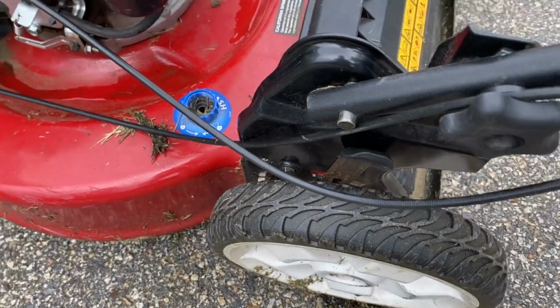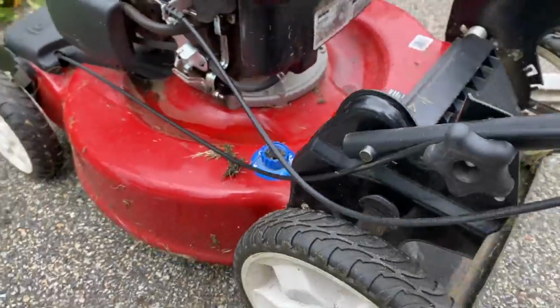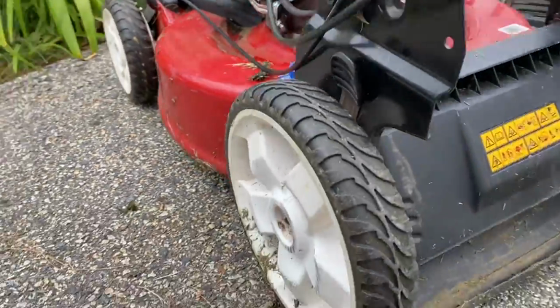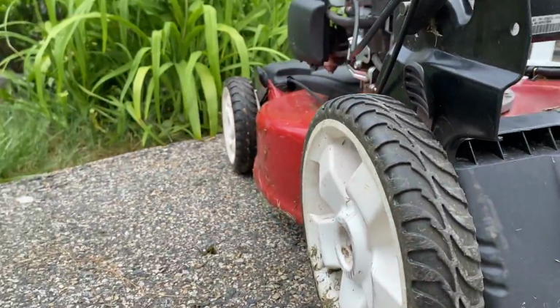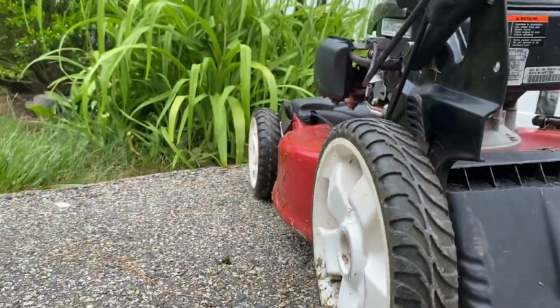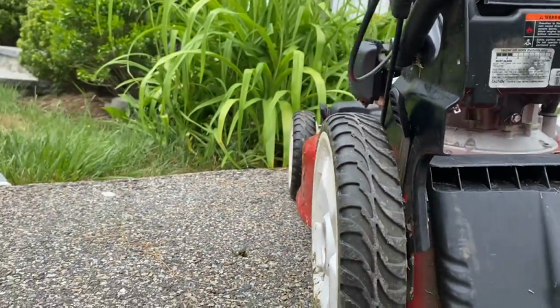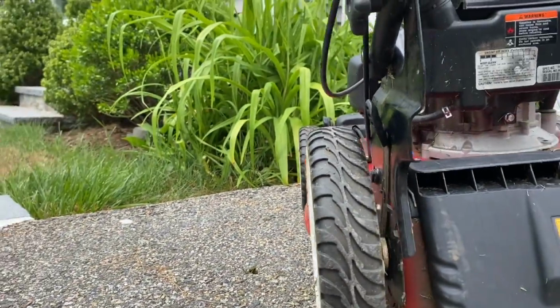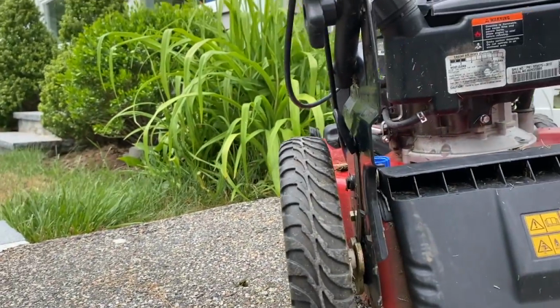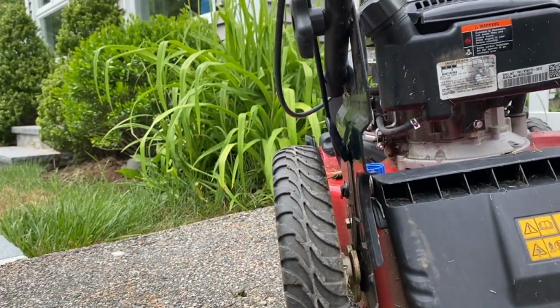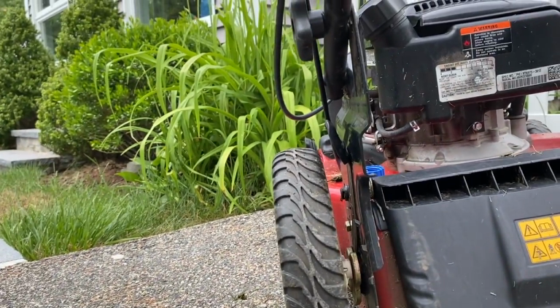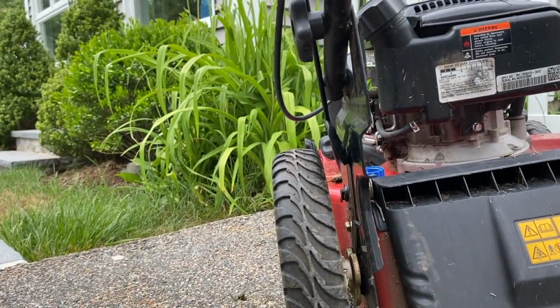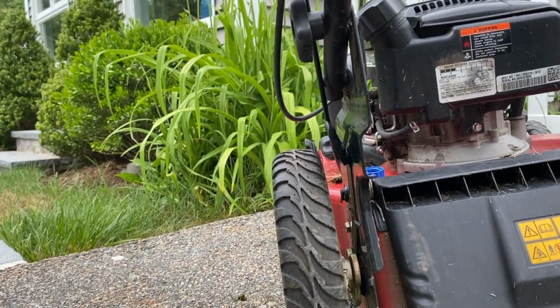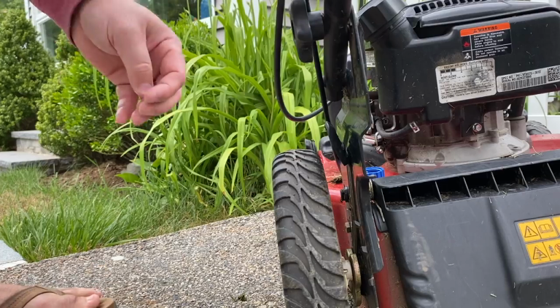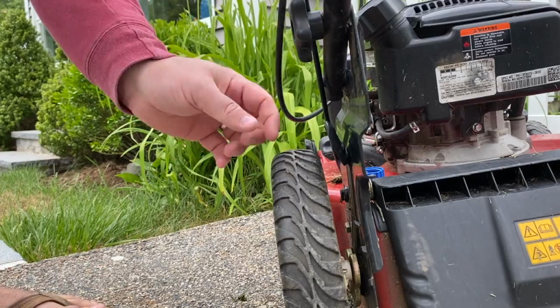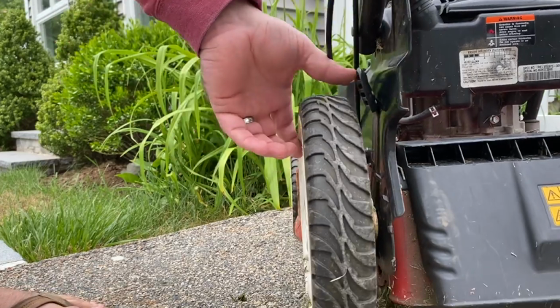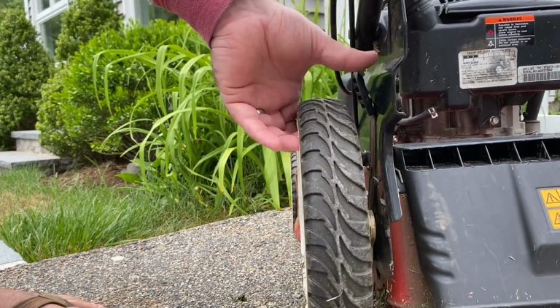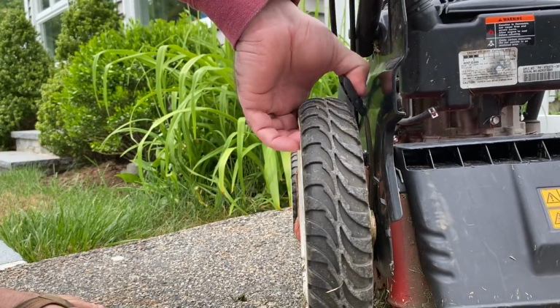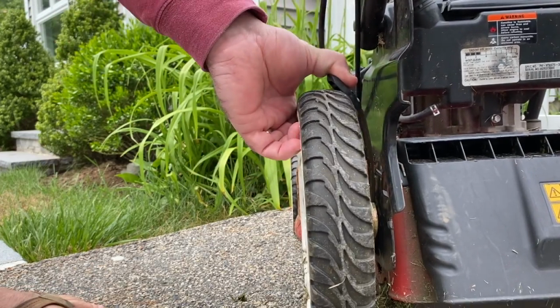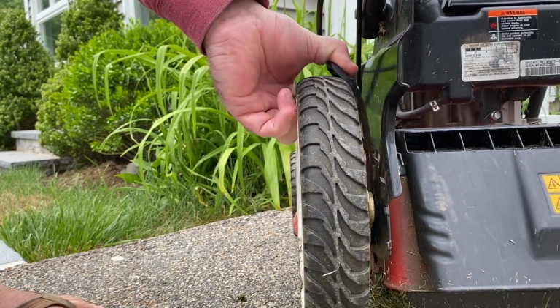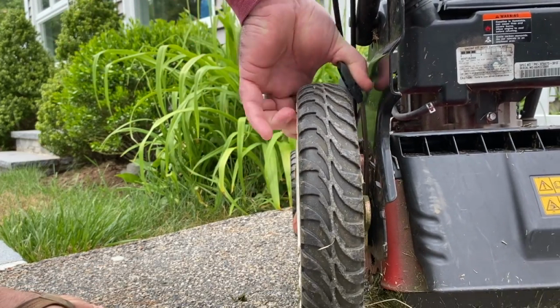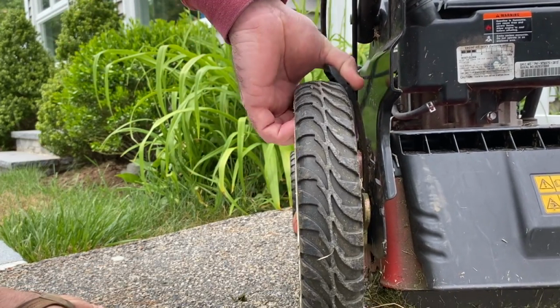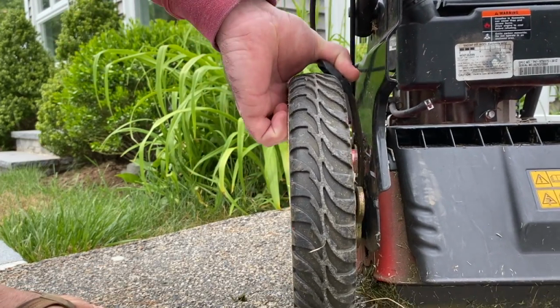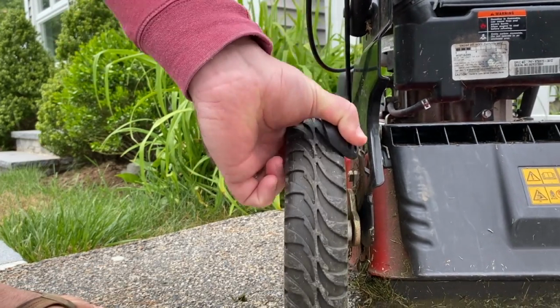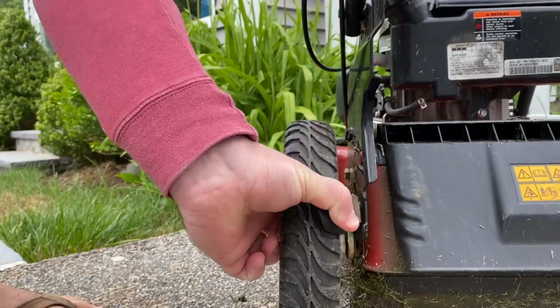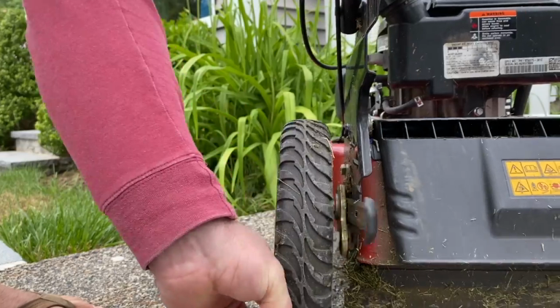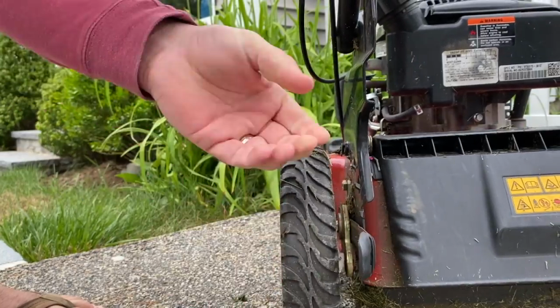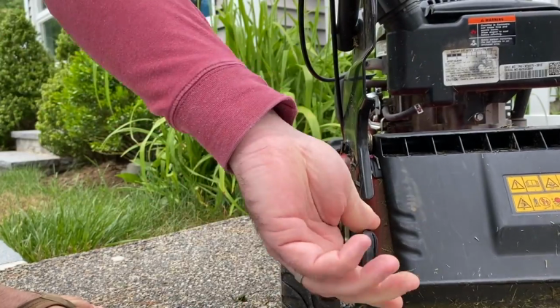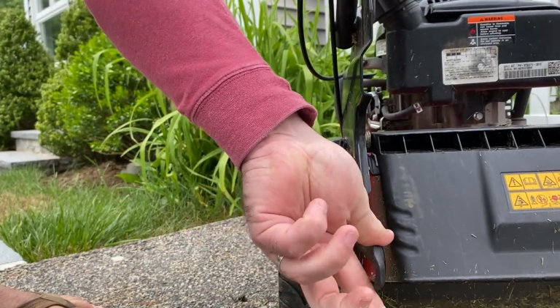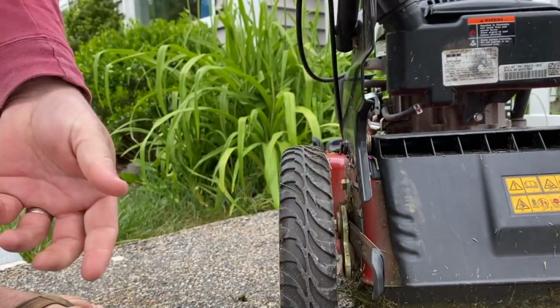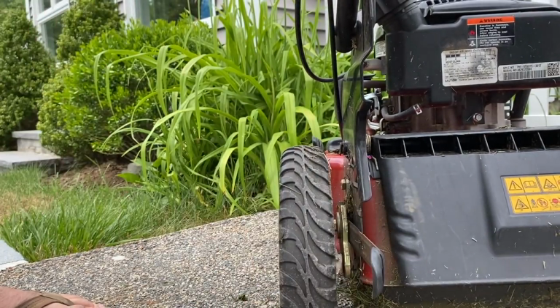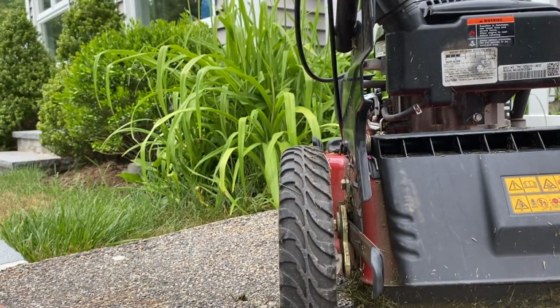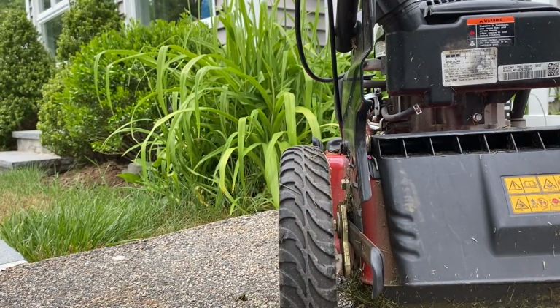On each of the wheels of the push mower you'll notice there are little levers with notches on them. What you're gonna do is pull the lever towards you so it disengages, and then rotate the wheel either forwards or backwards to reach the desired height.